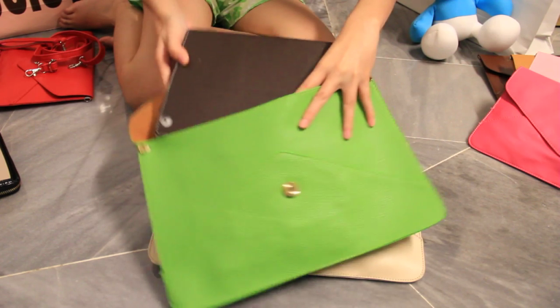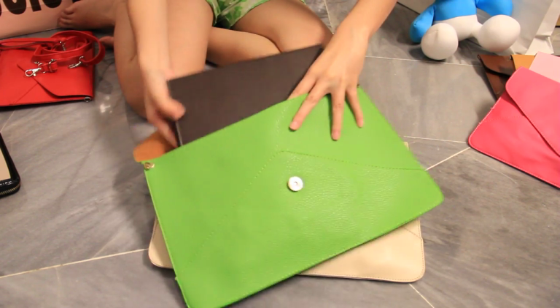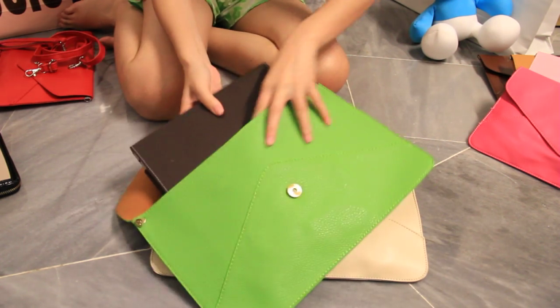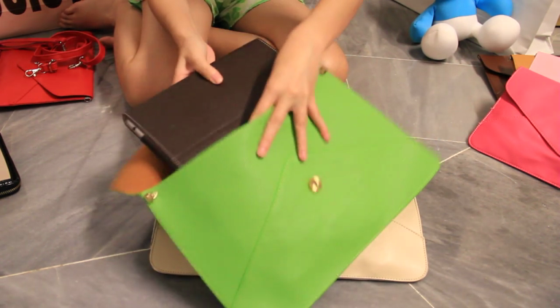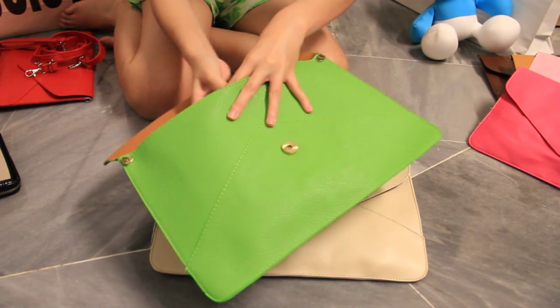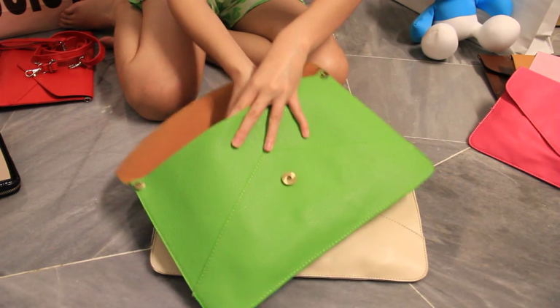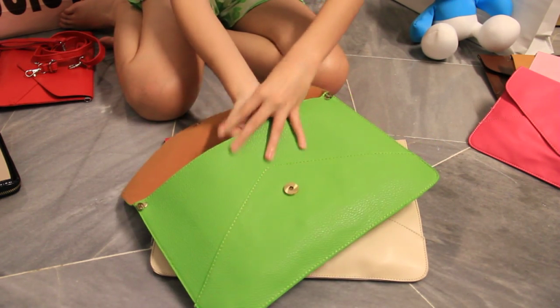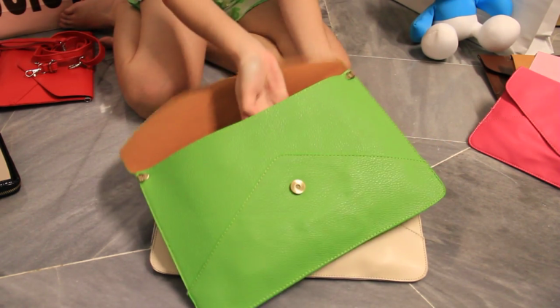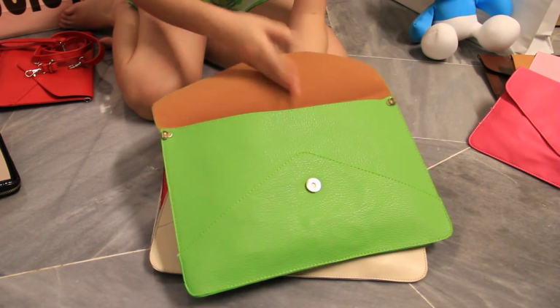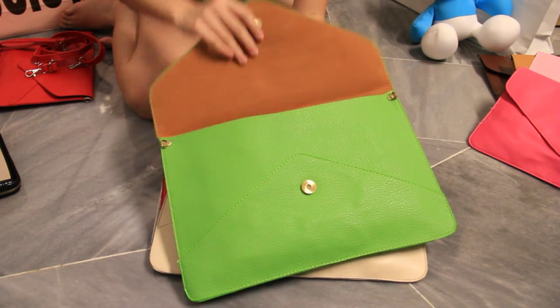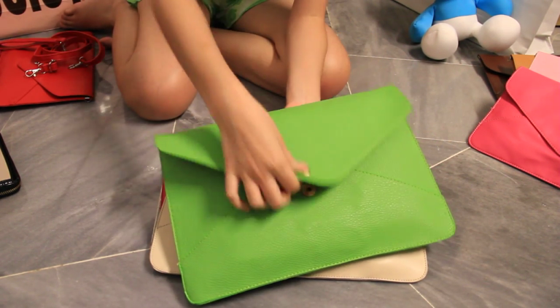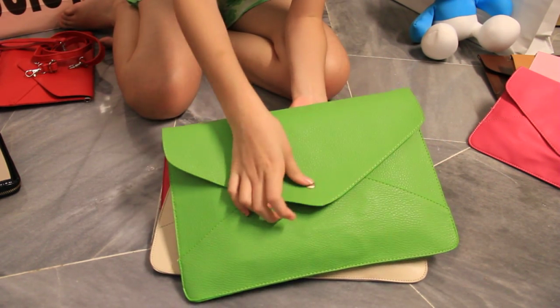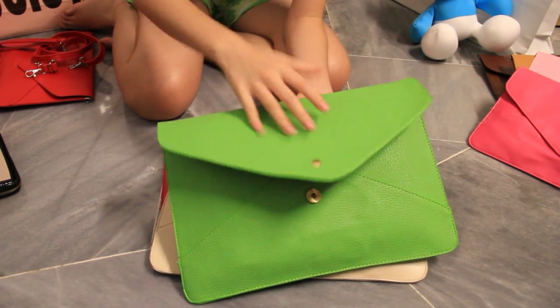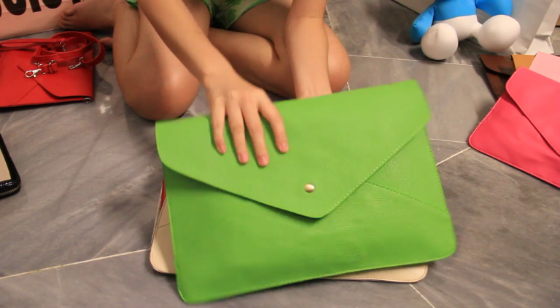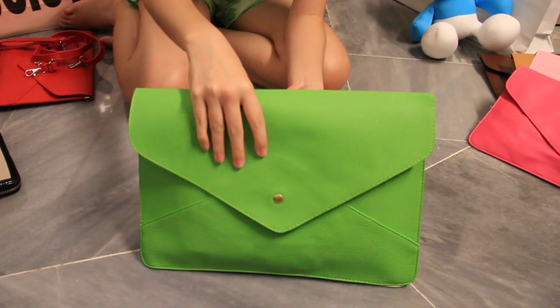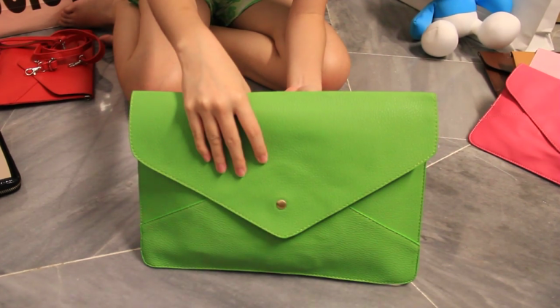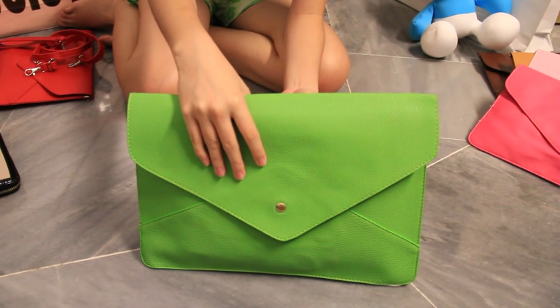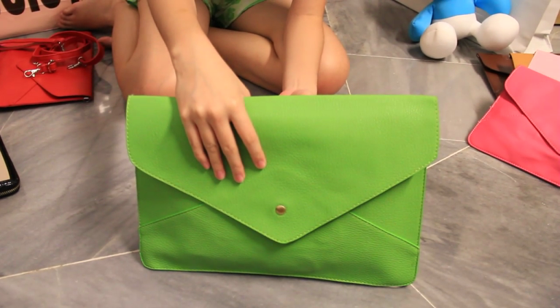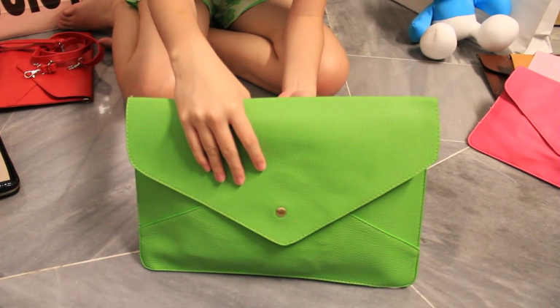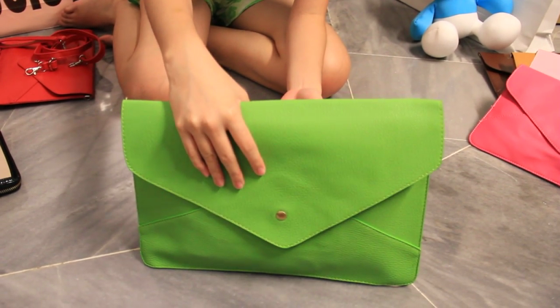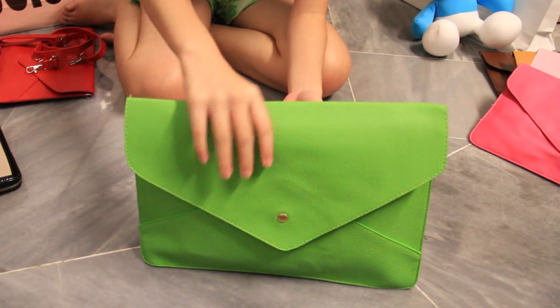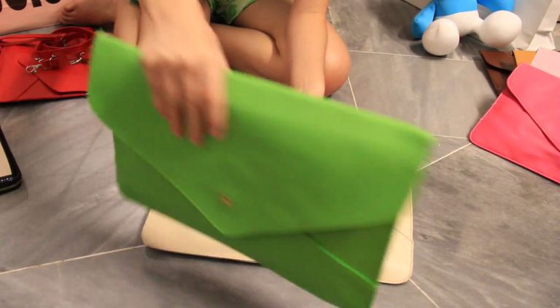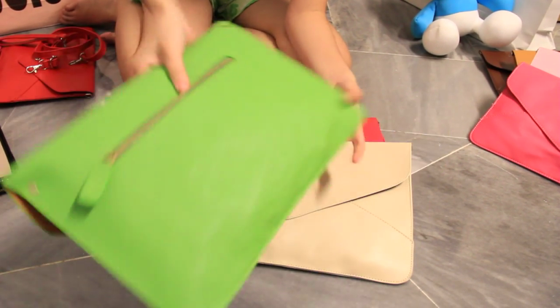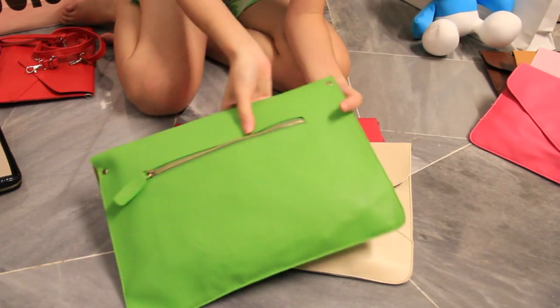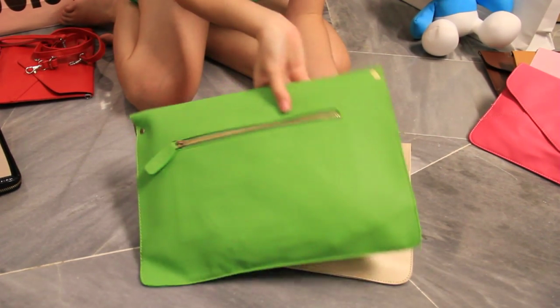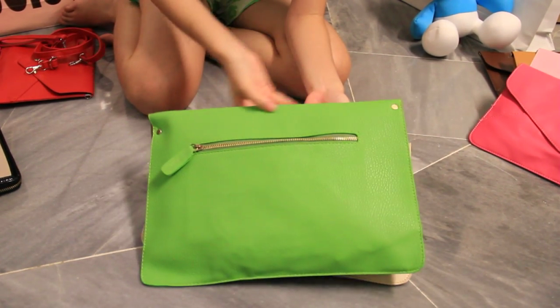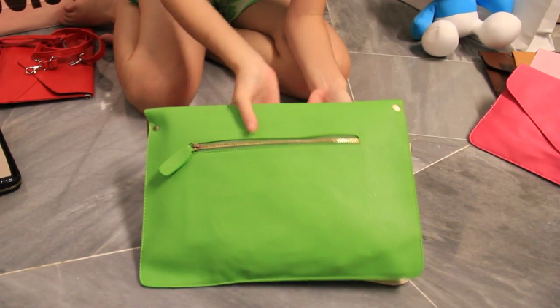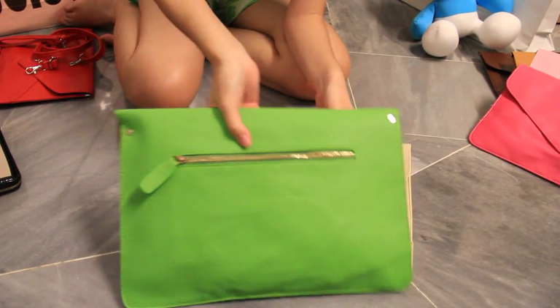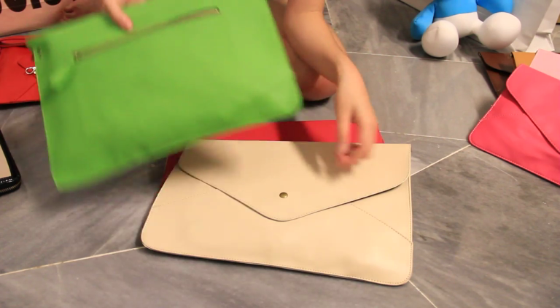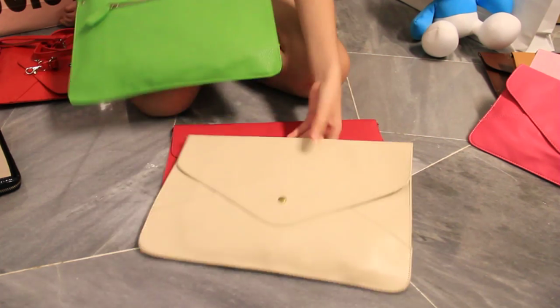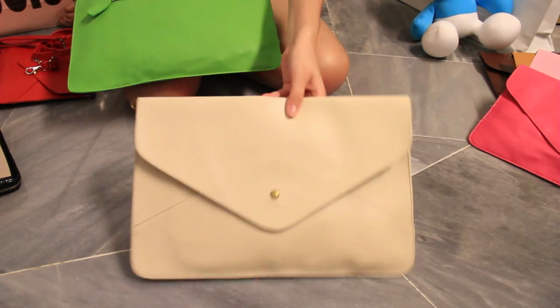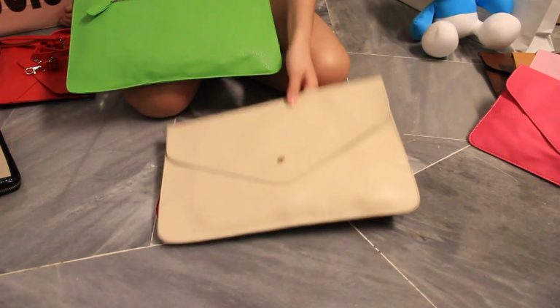It can fit A4 paper and also your iPad — just nice. It also comes with 2 straps, which is the short one and the long one, and a zipper at the back.